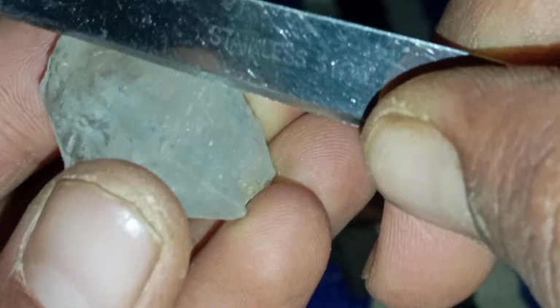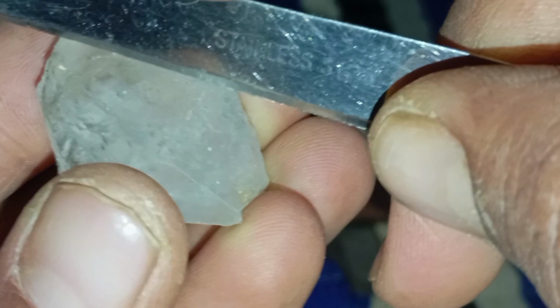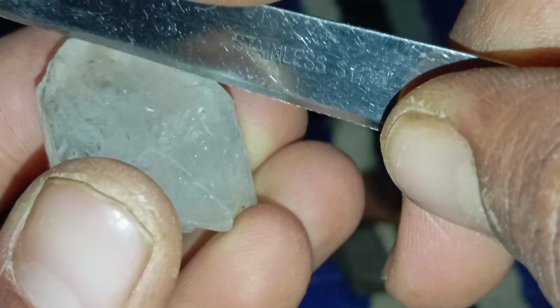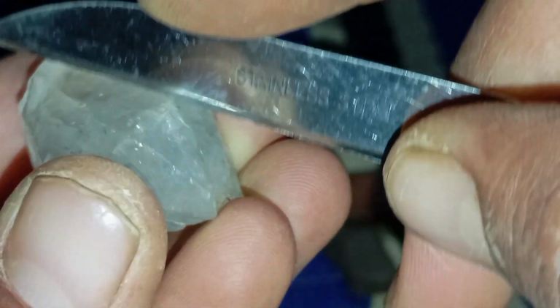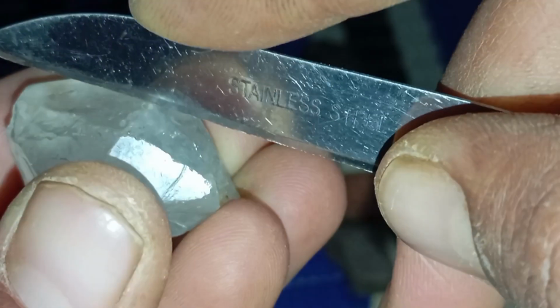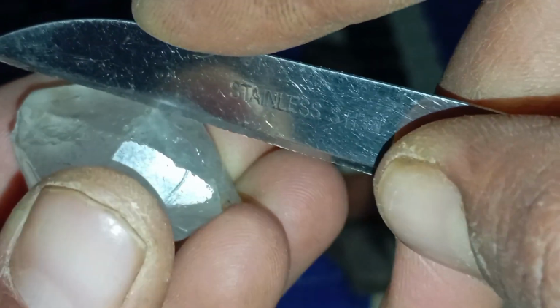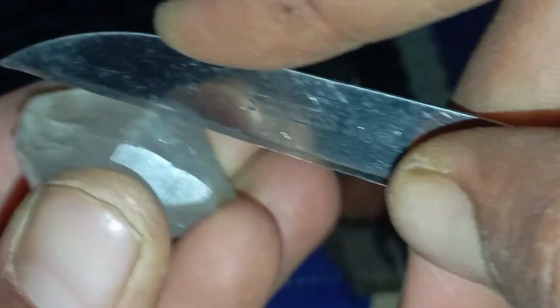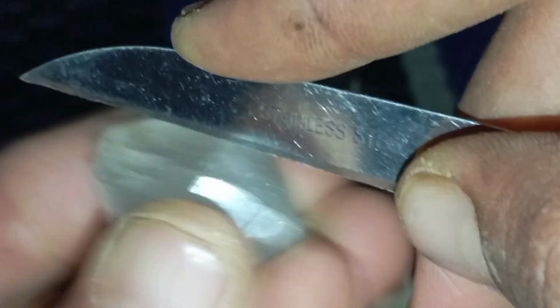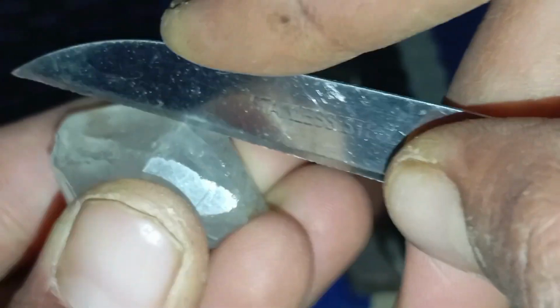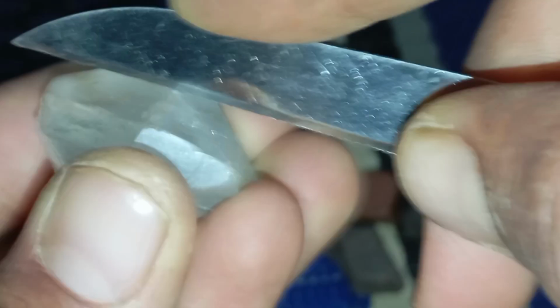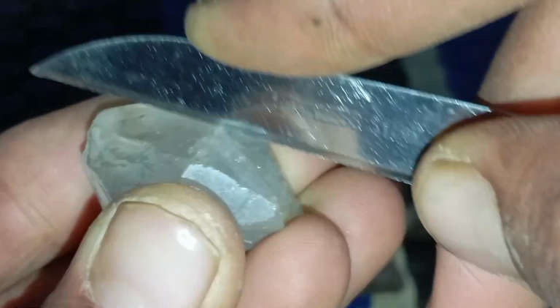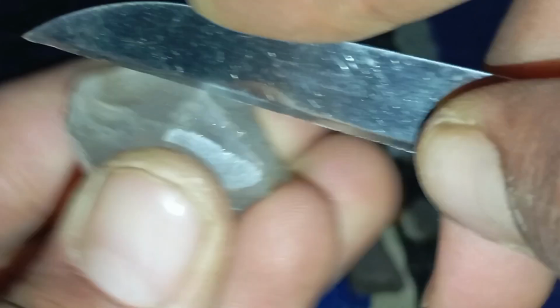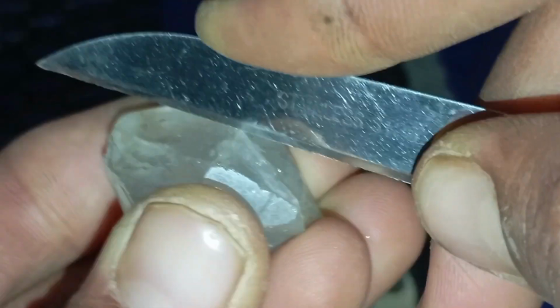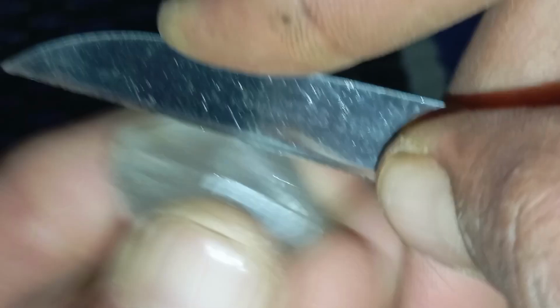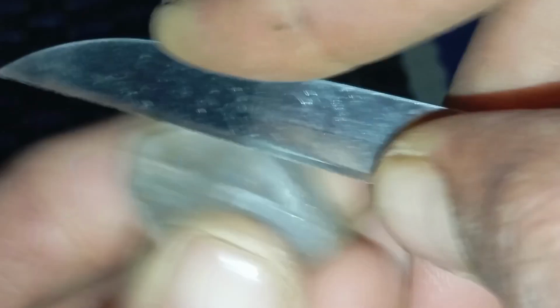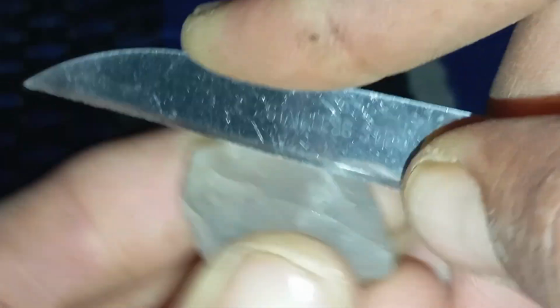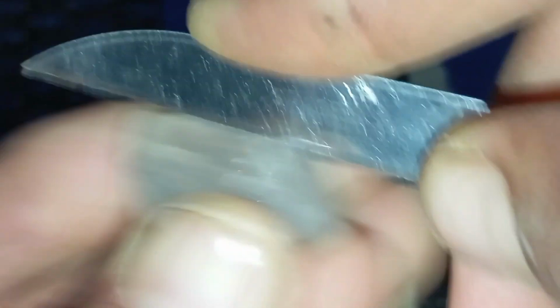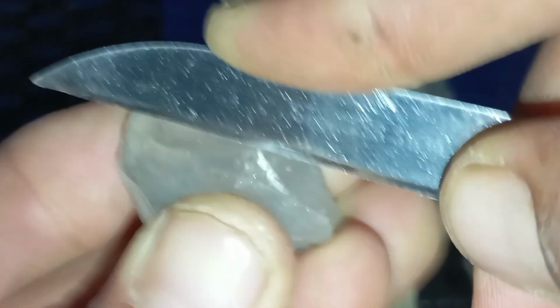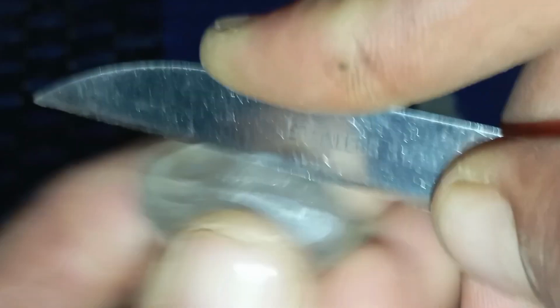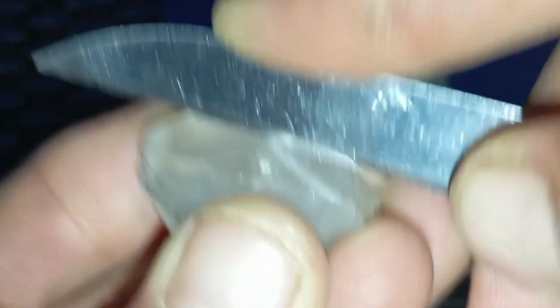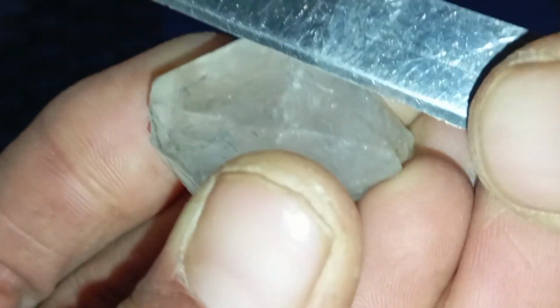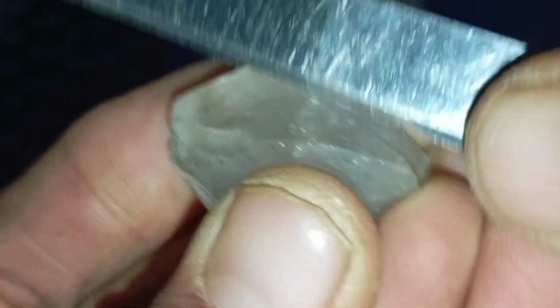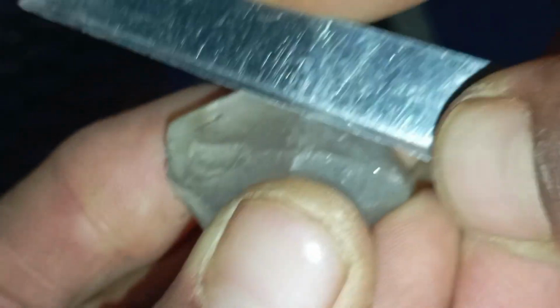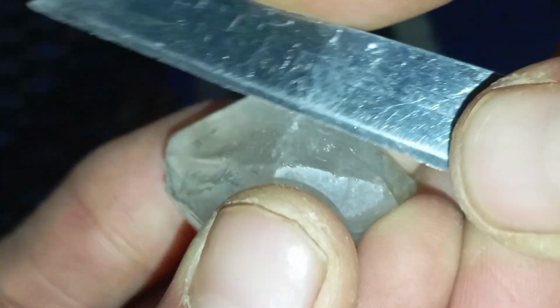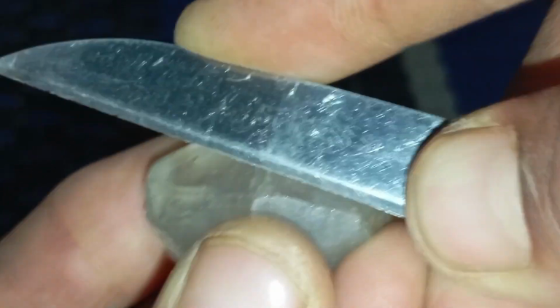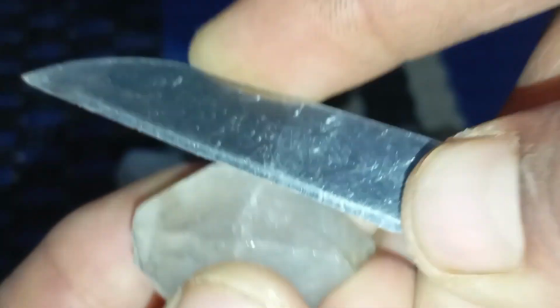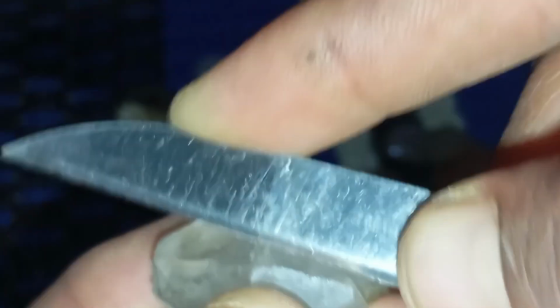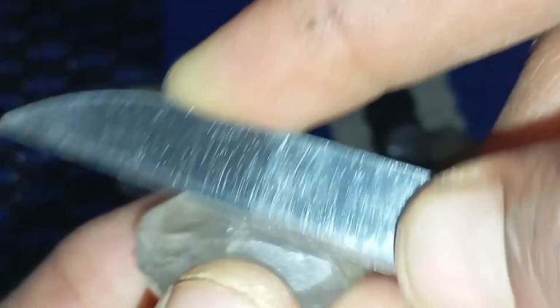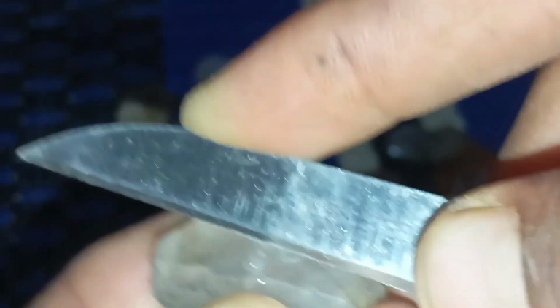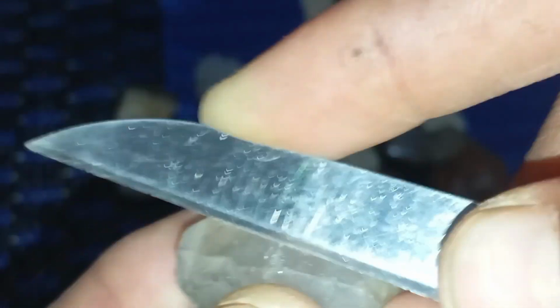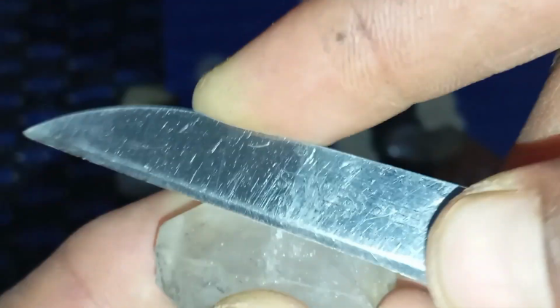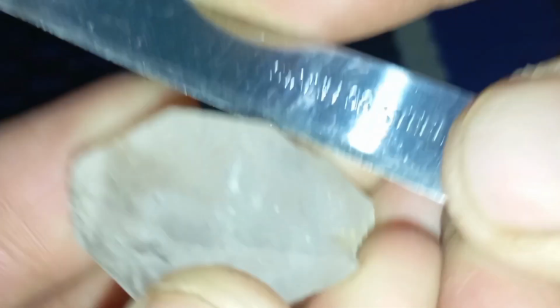Scratch test results — what do they mean? If the stone leaves a visible scratch, it may be a diamond or another hard mineral. If no scratch appears, the stone is likely not a diamond. If the stone itself gets damaged or chipped, it is definitely not a diamond.